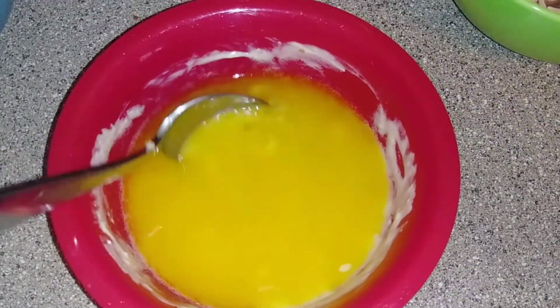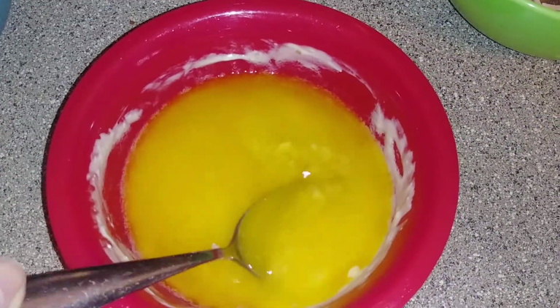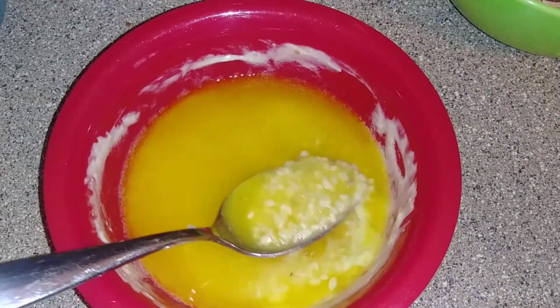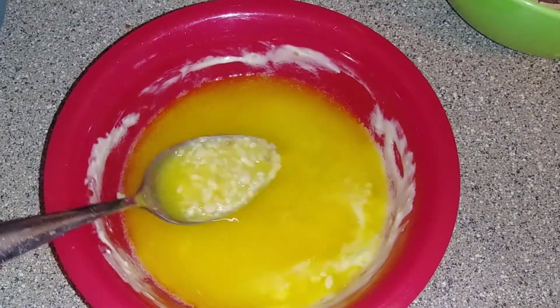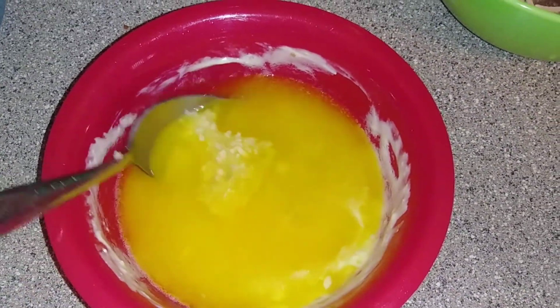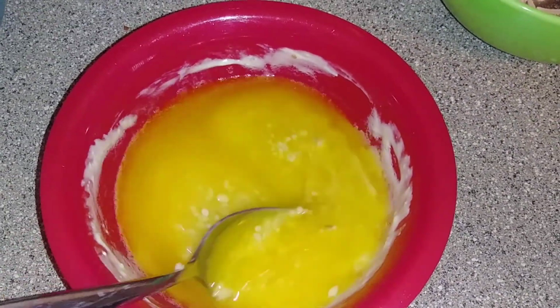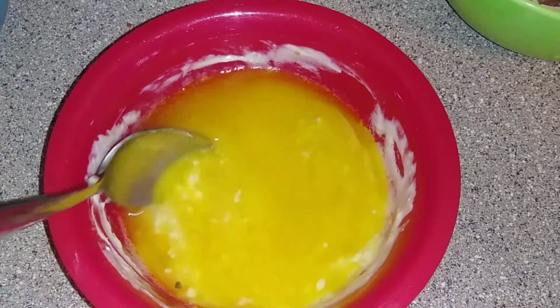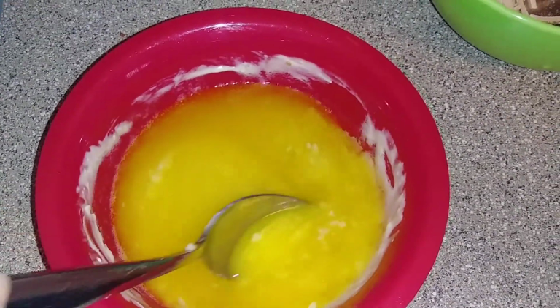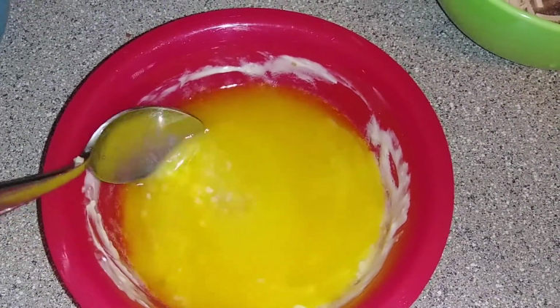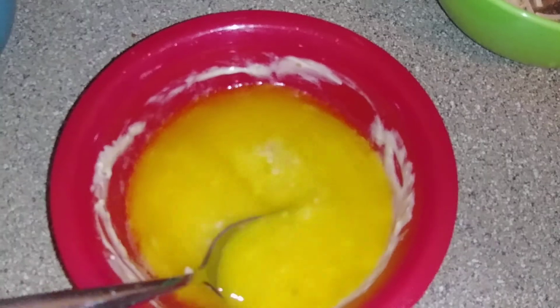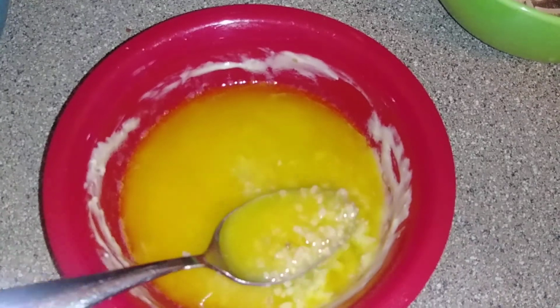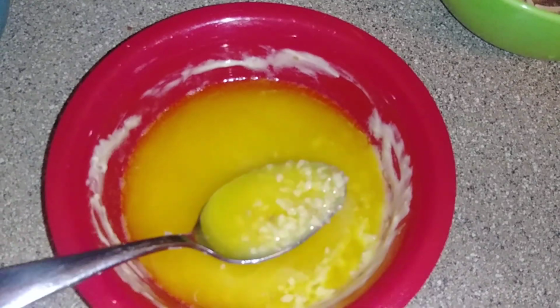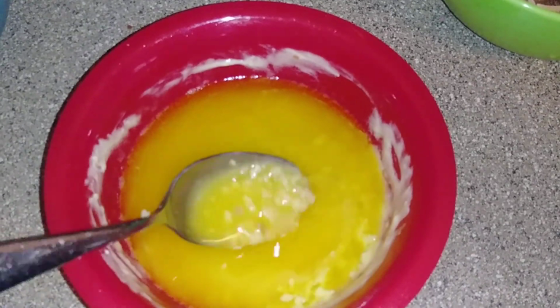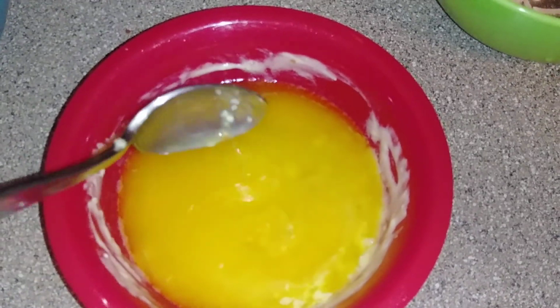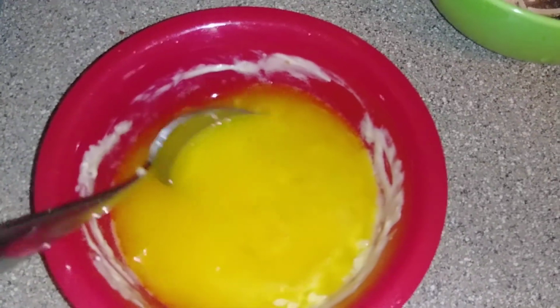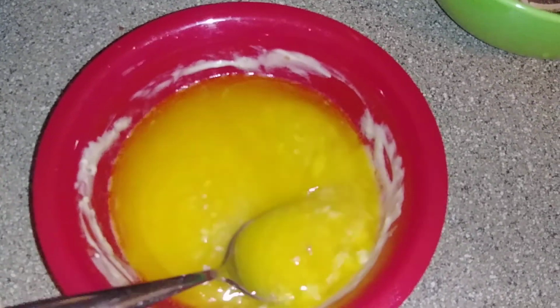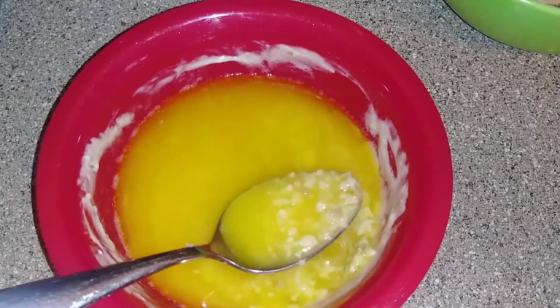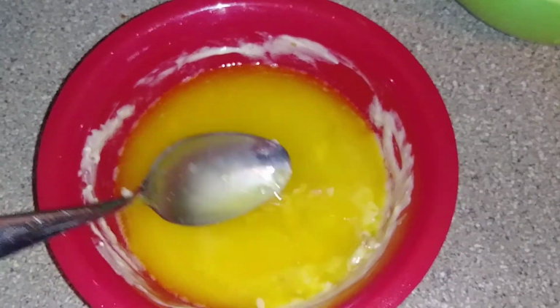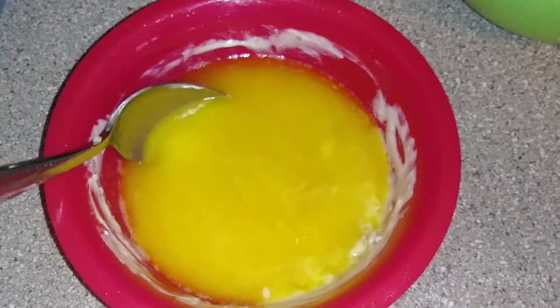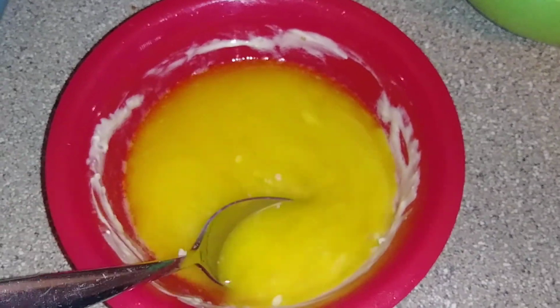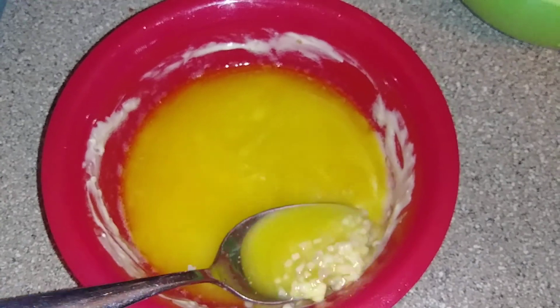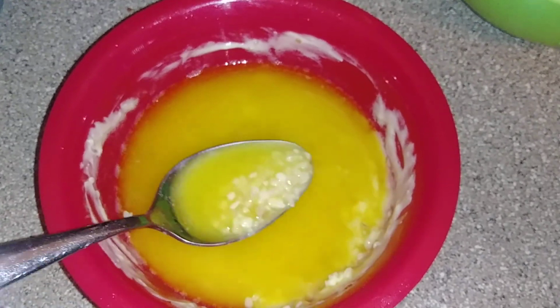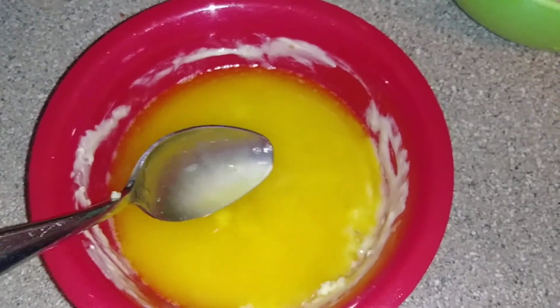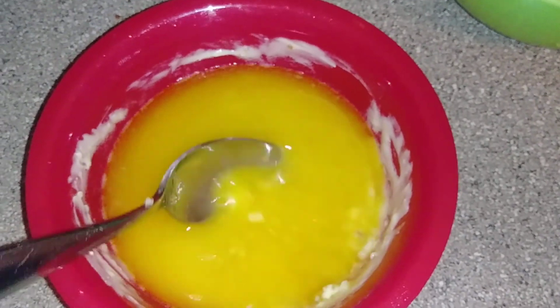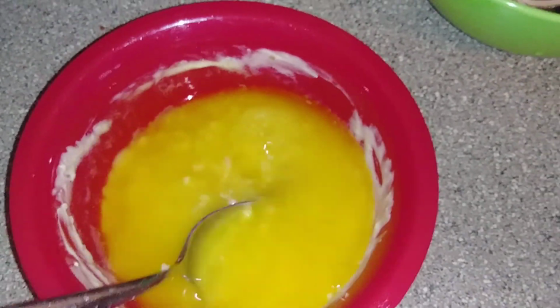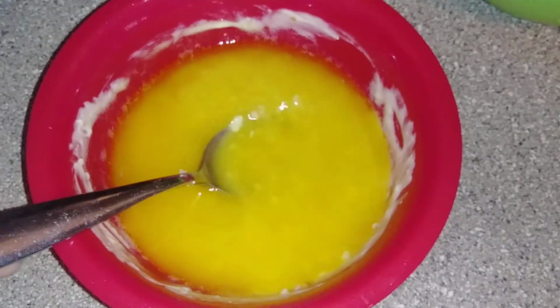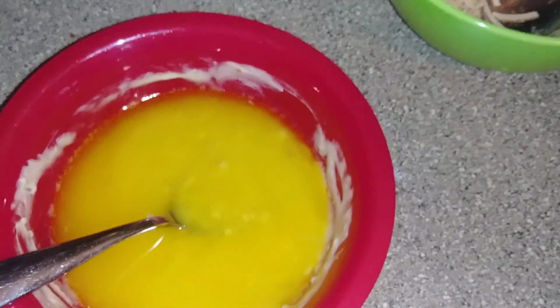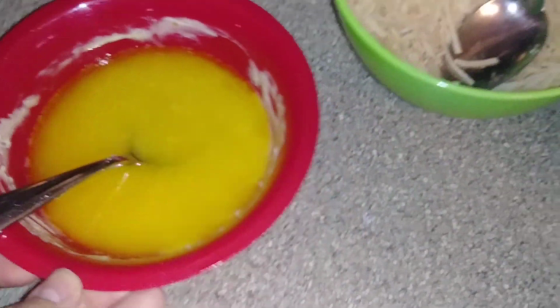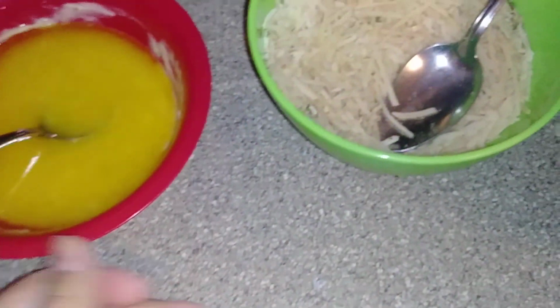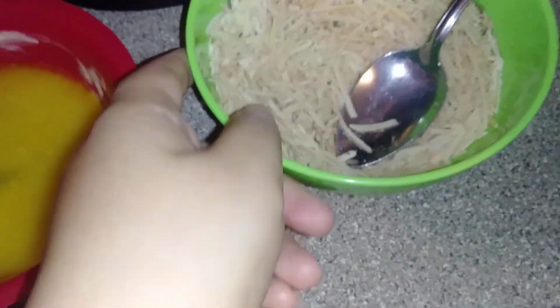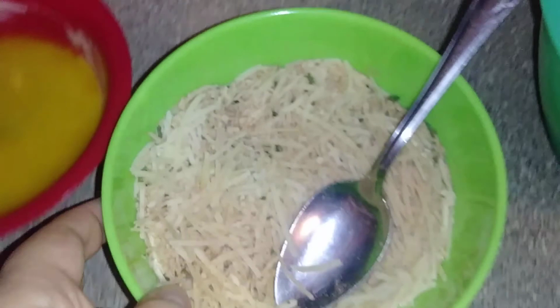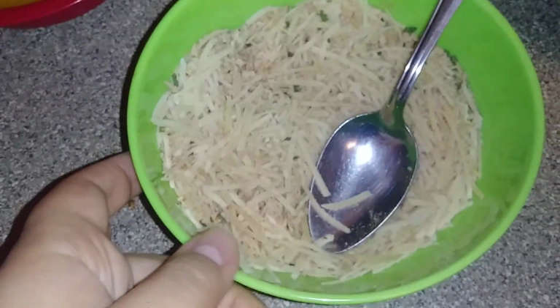The recipe says you can use either olive oil or butter, so I have a stick of butter here that I melted and I put a bunch of garlic in it. It says to add like three tablespoons — I probably added more, but you guys know I love my garlic. That's all that's in that bowl.